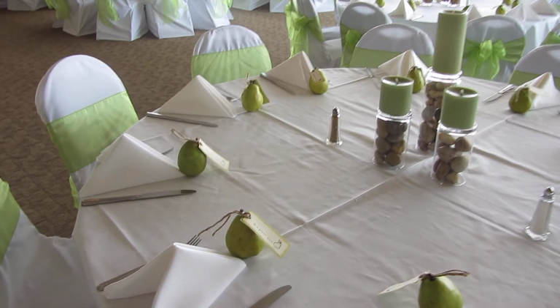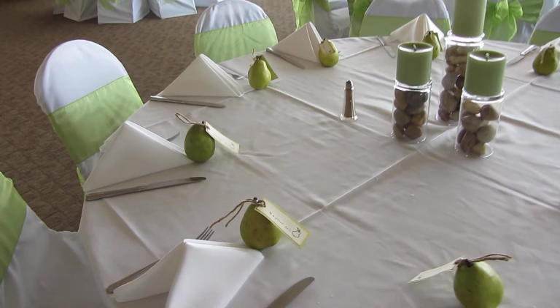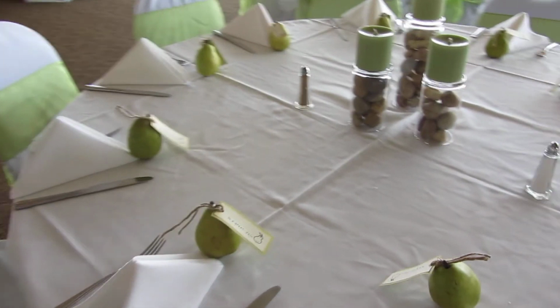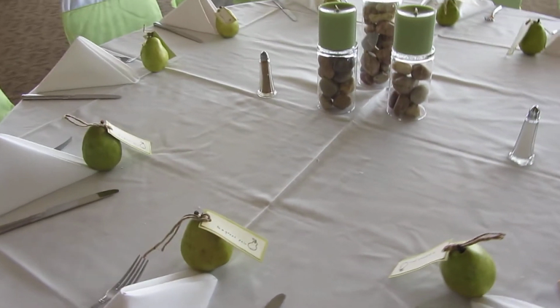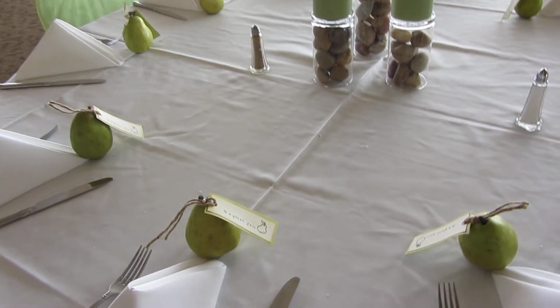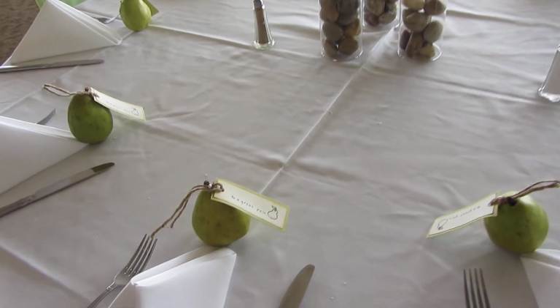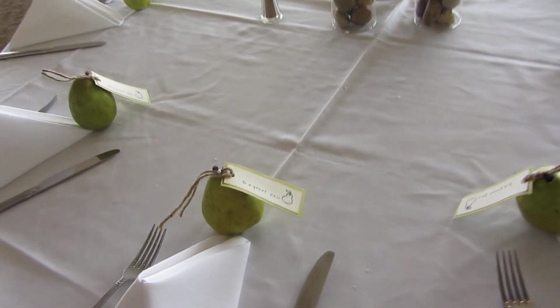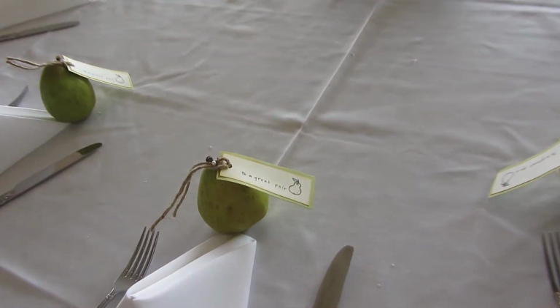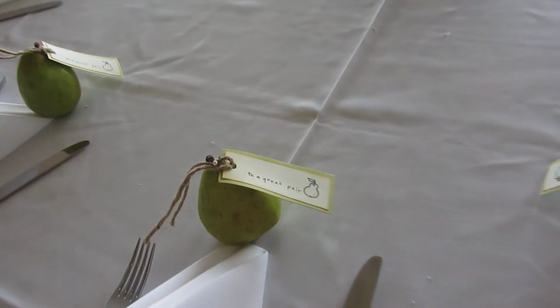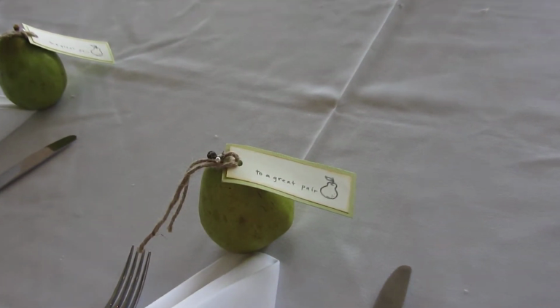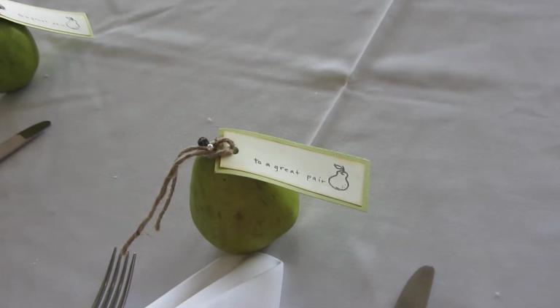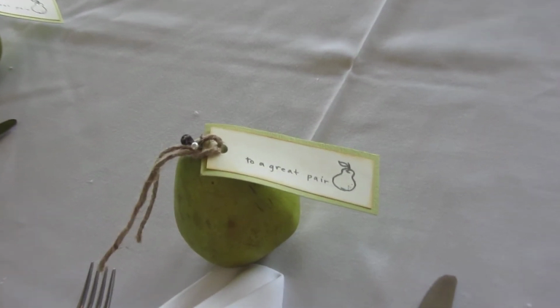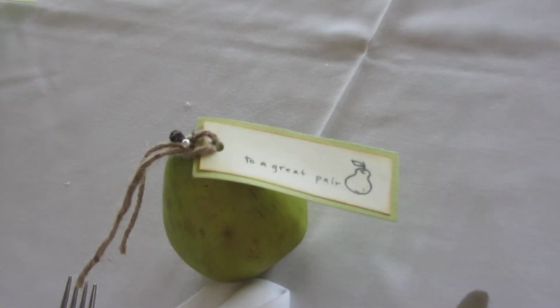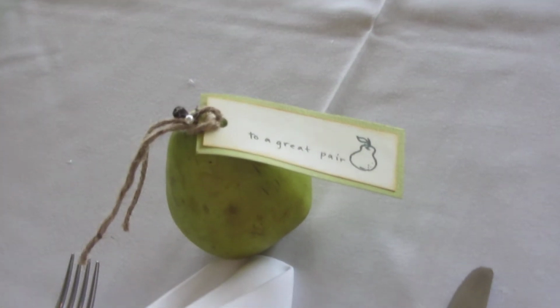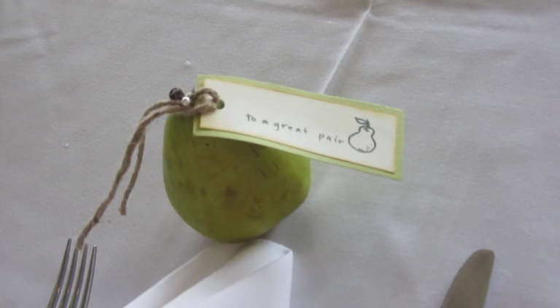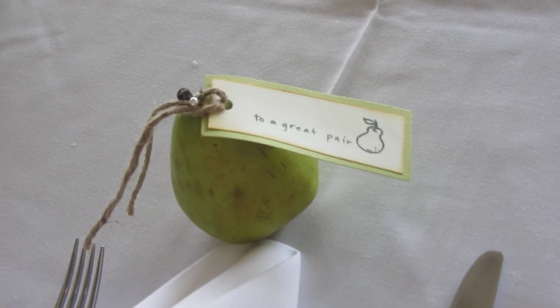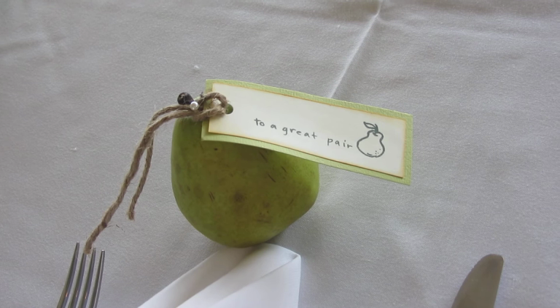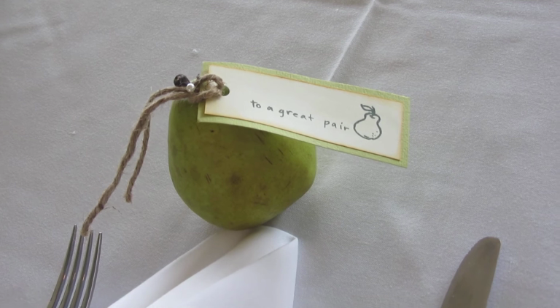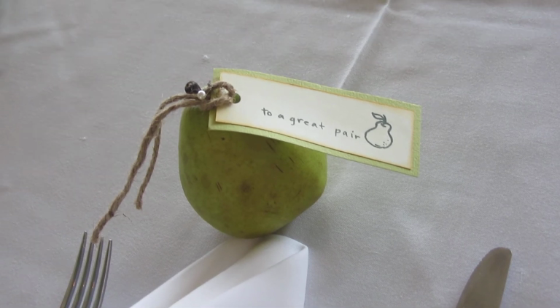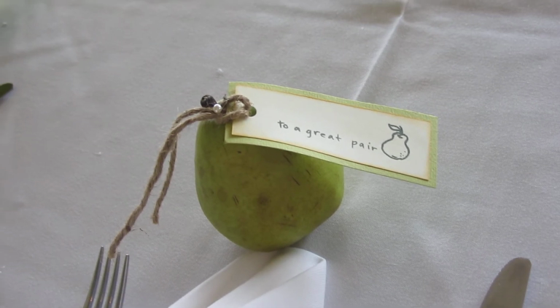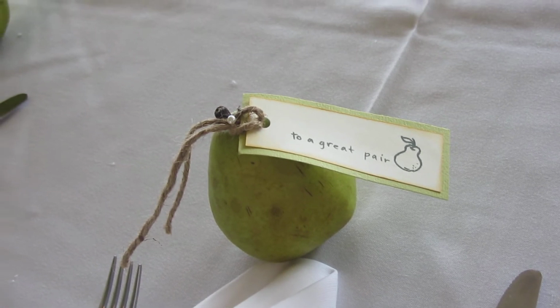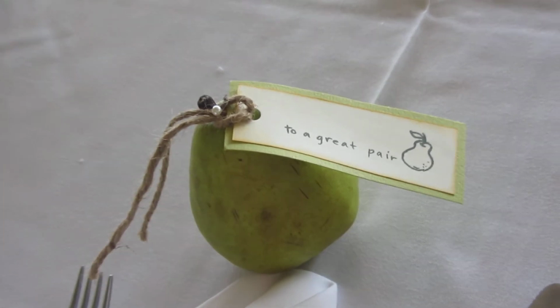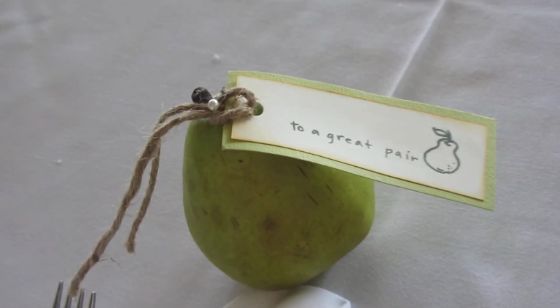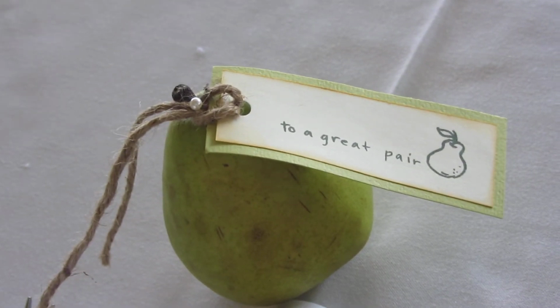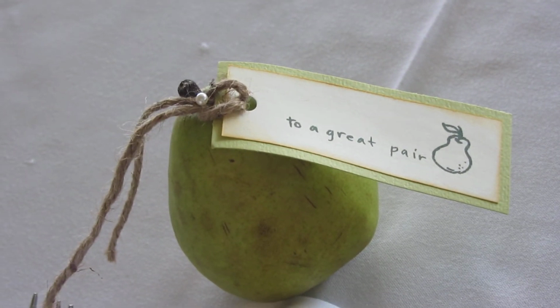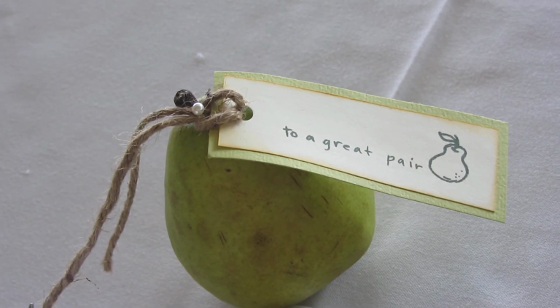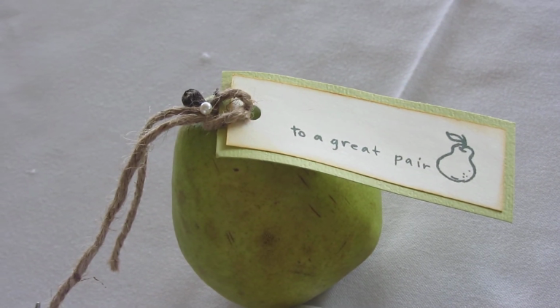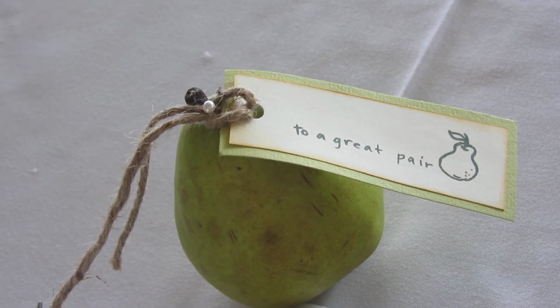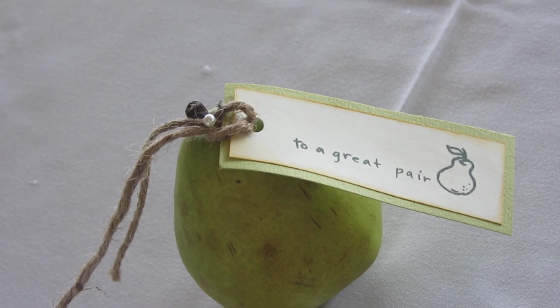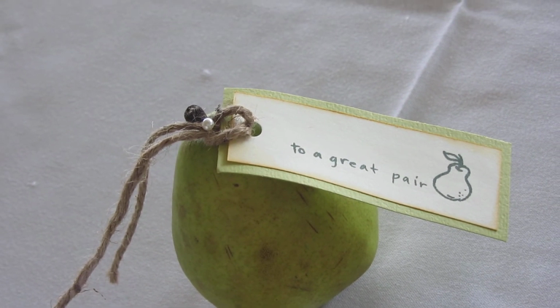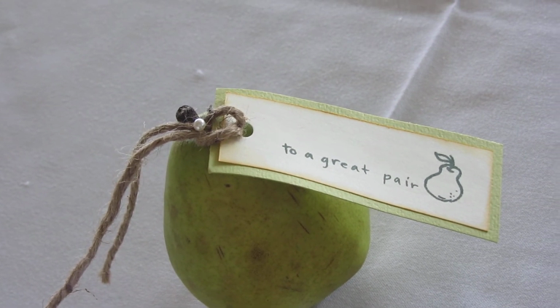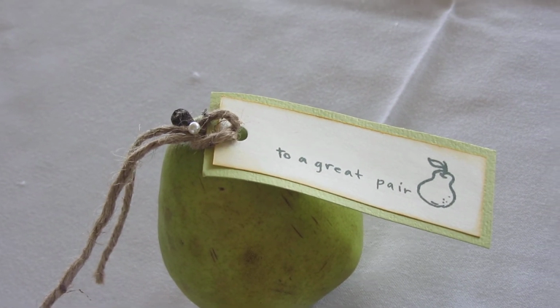And each place setting — this is a great way to make inexpensive party favors — each place setting got a pear, and it says 'to a great pear.' I thought that was a great idea.